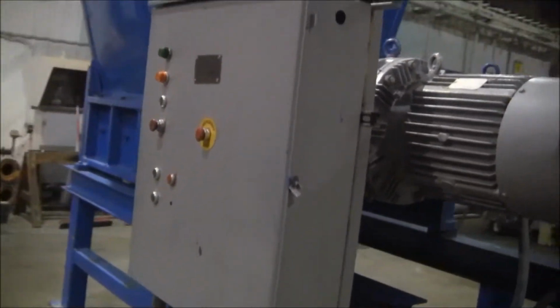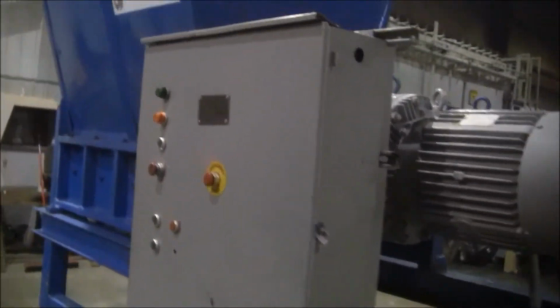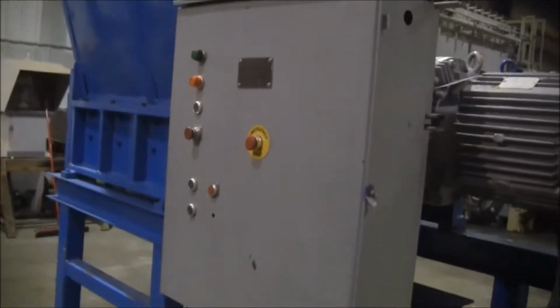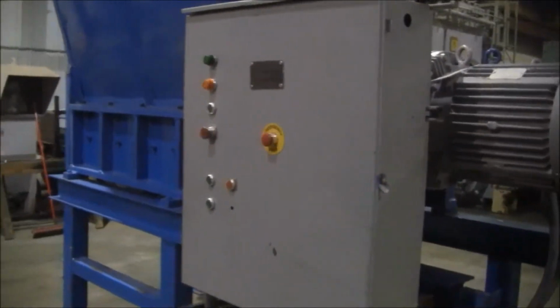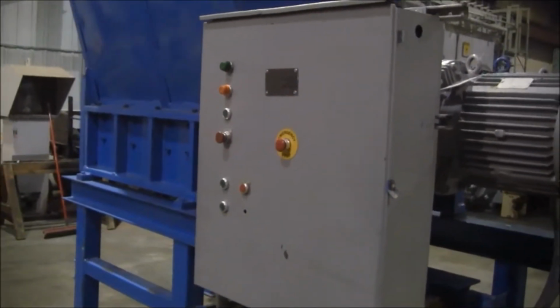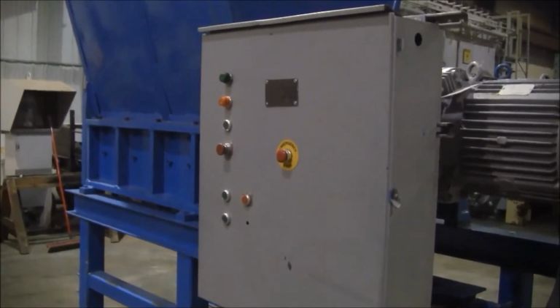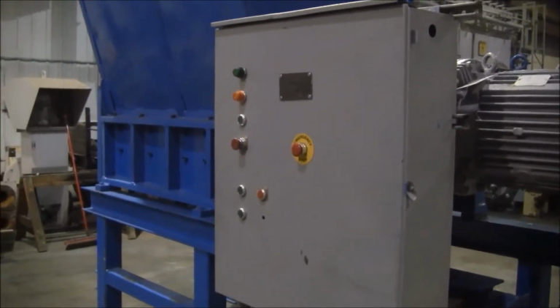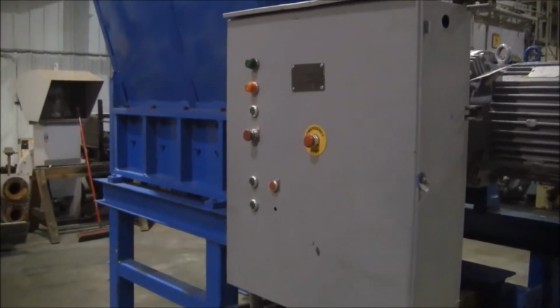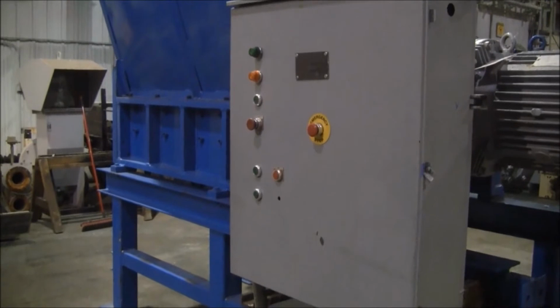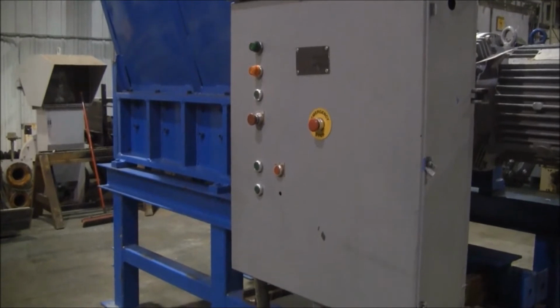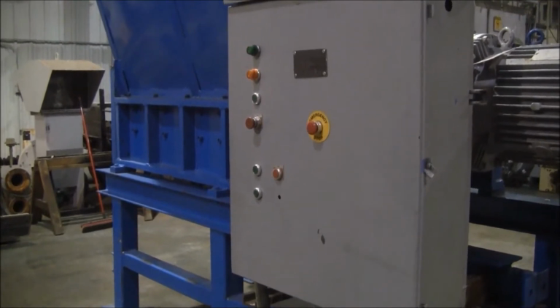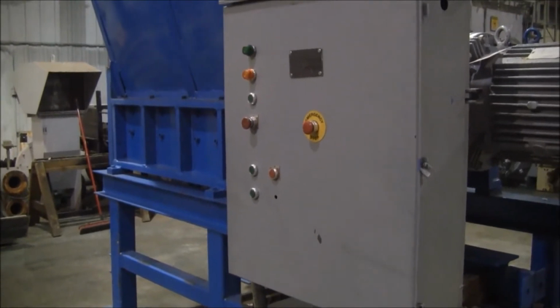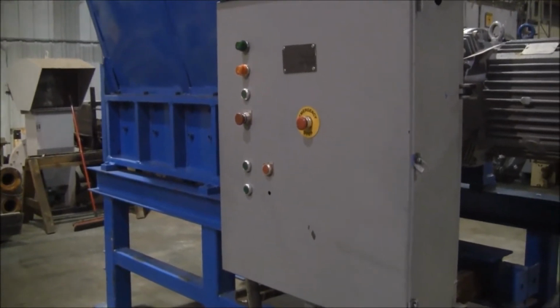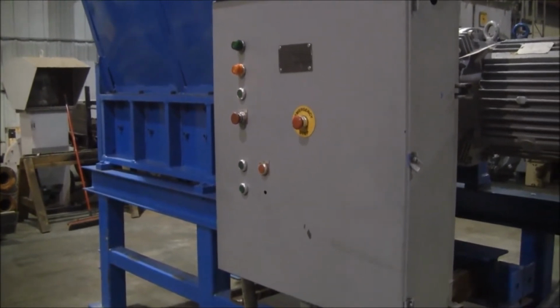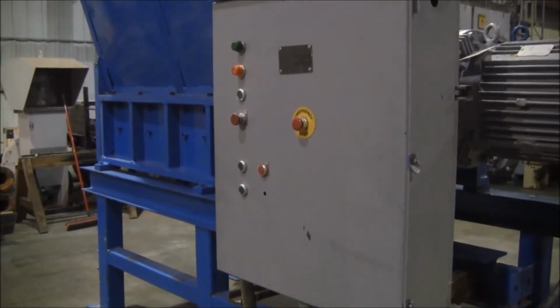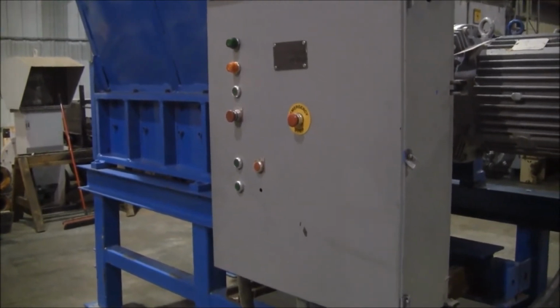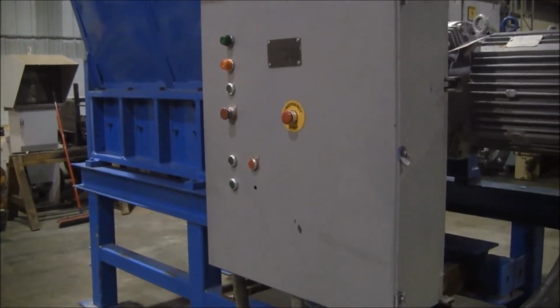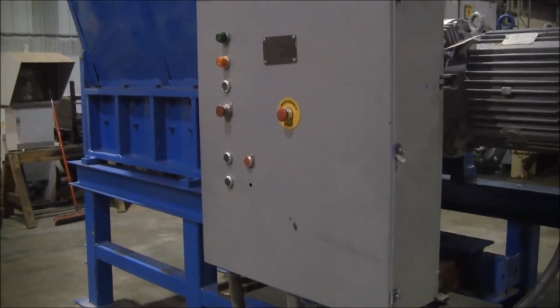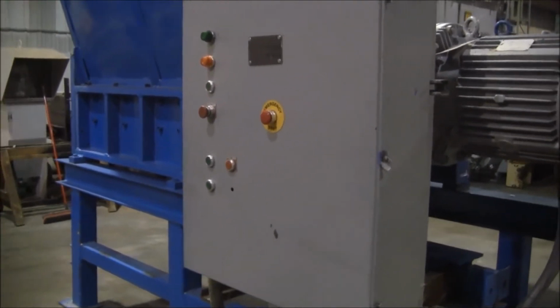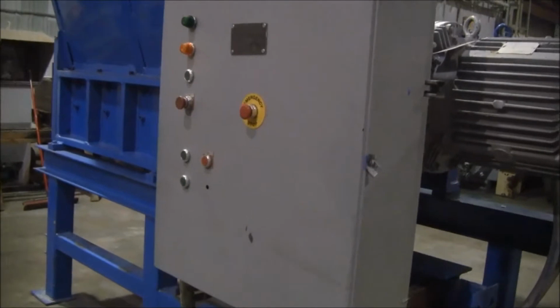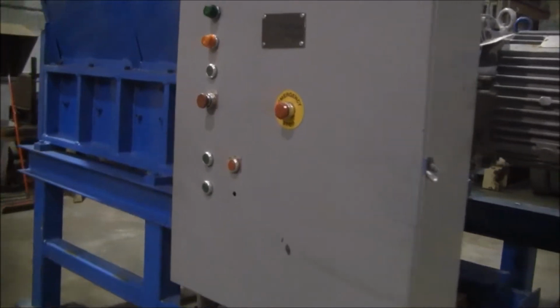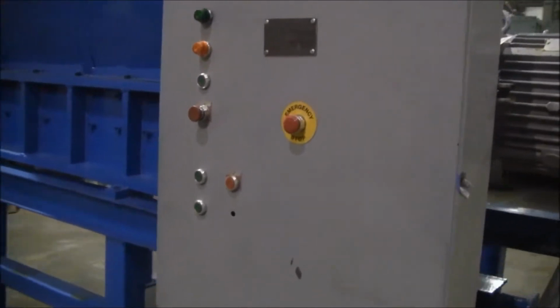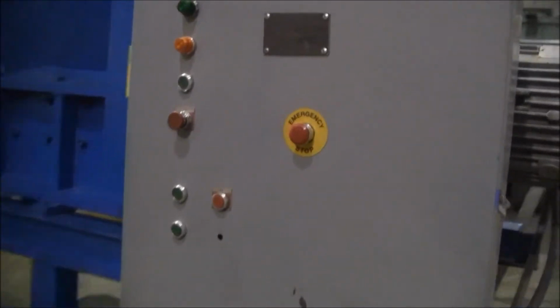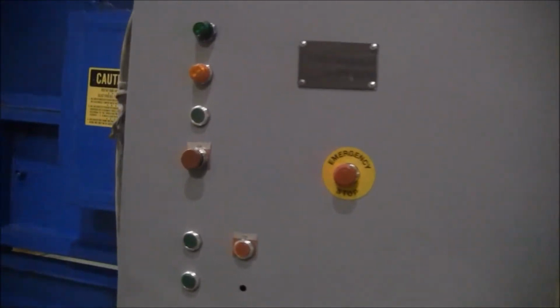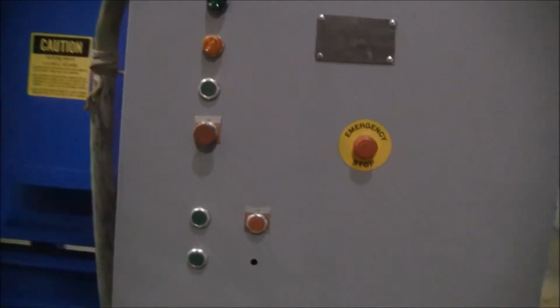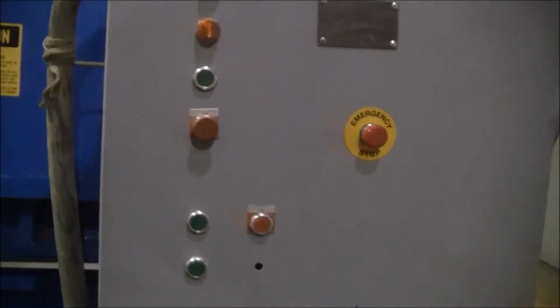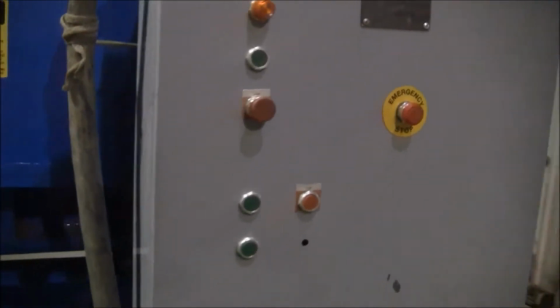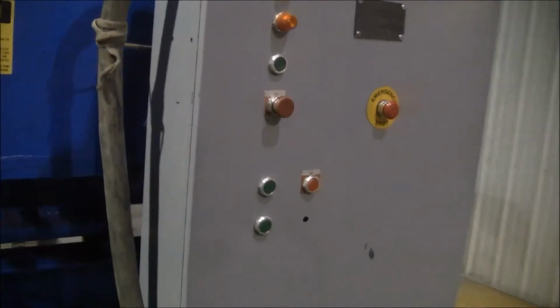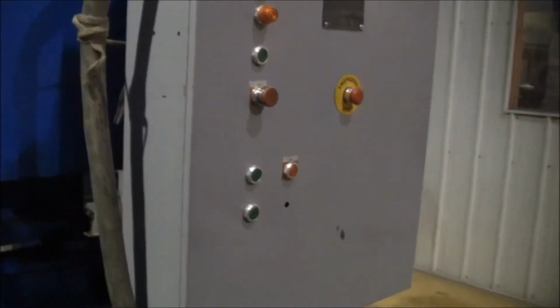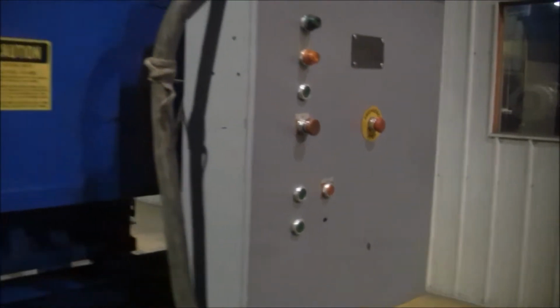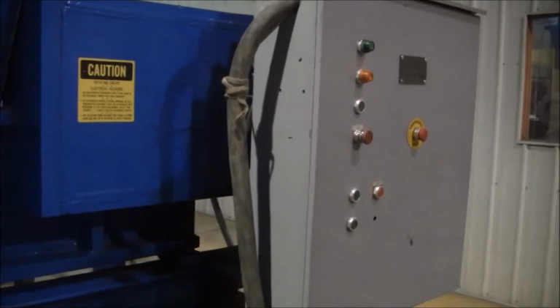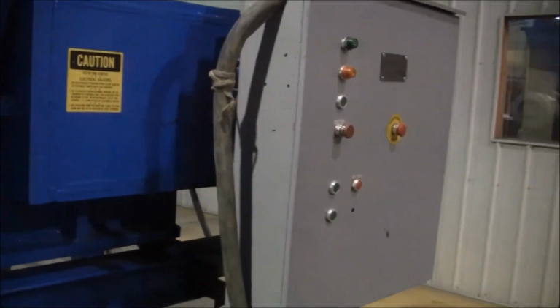Recently replaced reversing starters, CTs, control transformer switches, as well as an Allen-Bradley SLC 500 PLC.